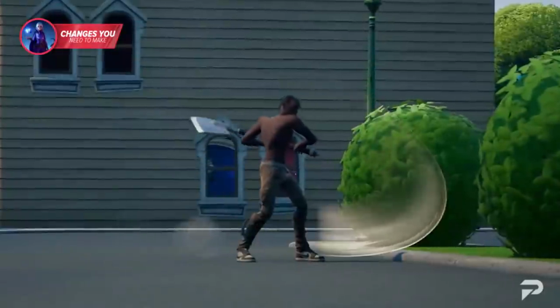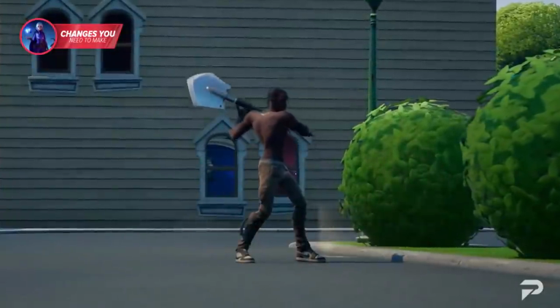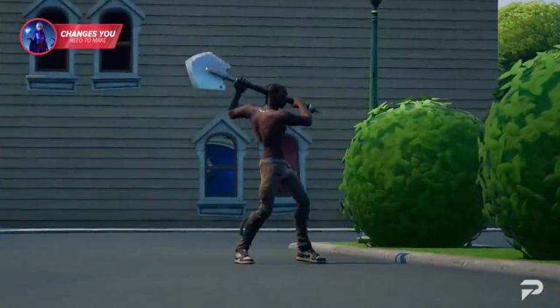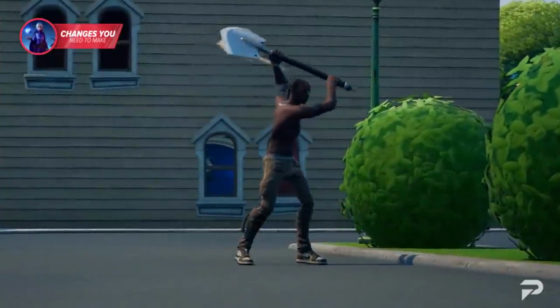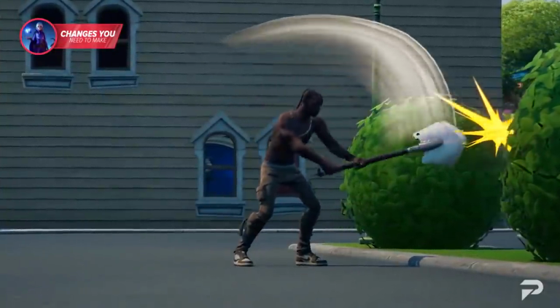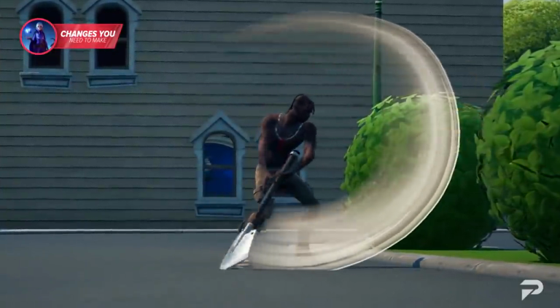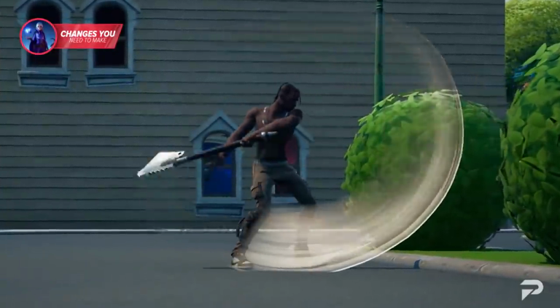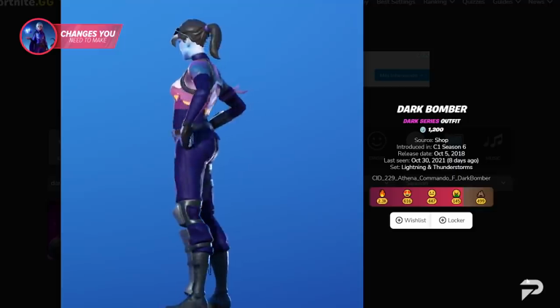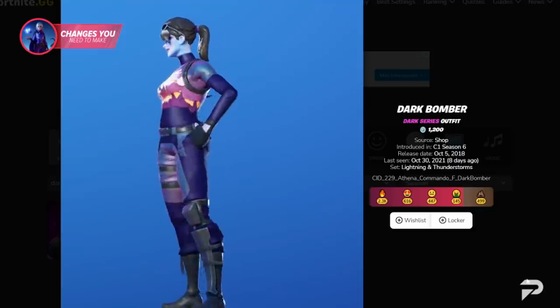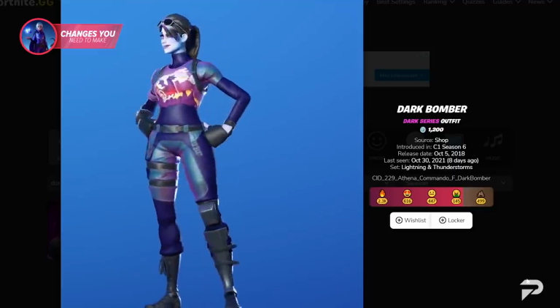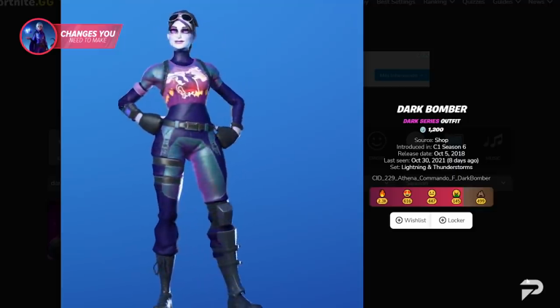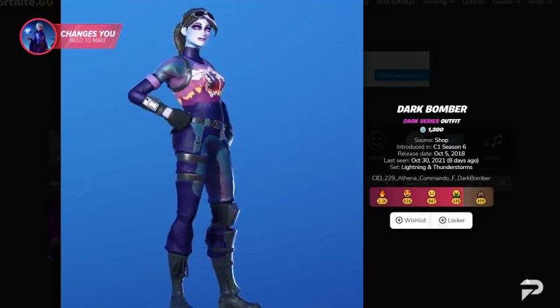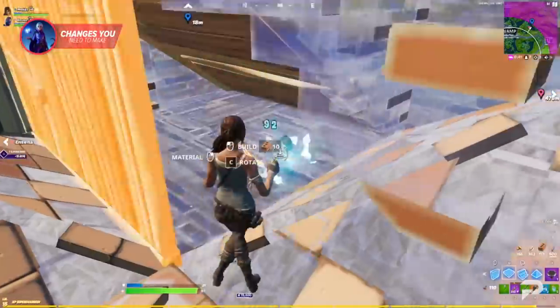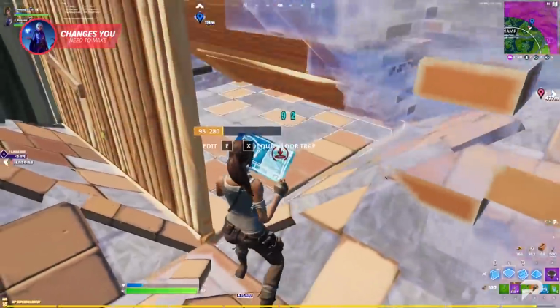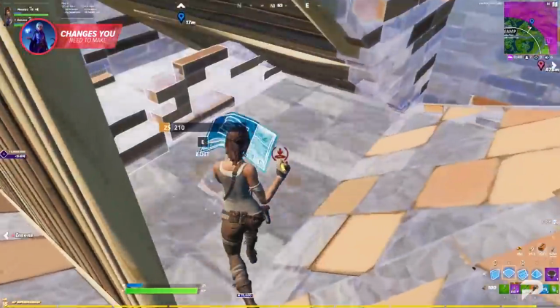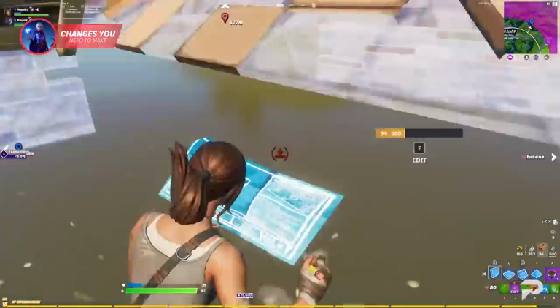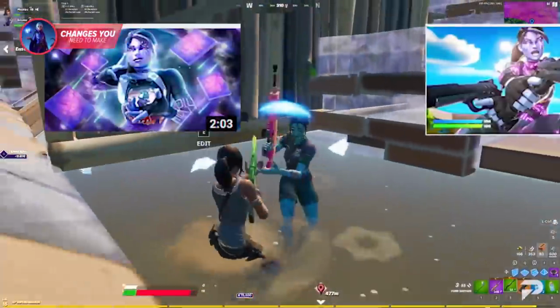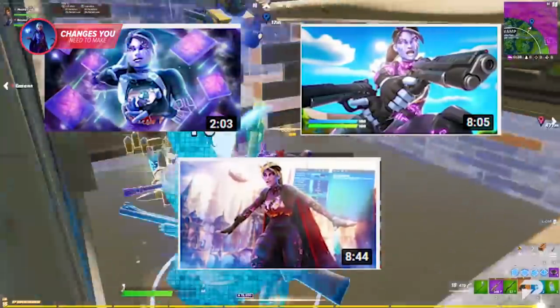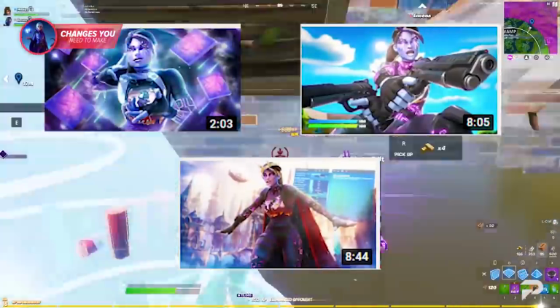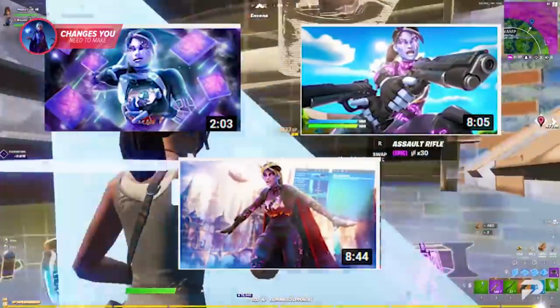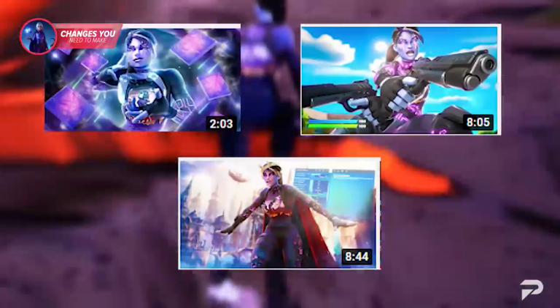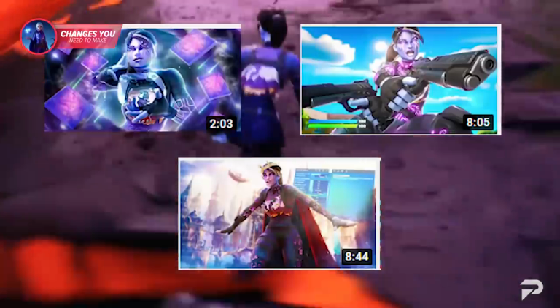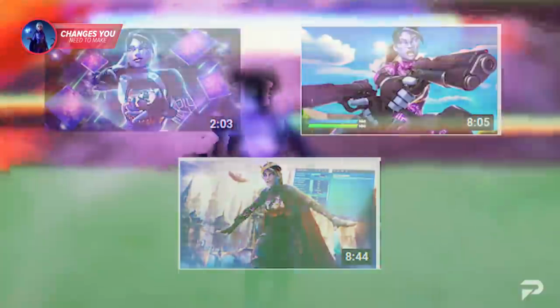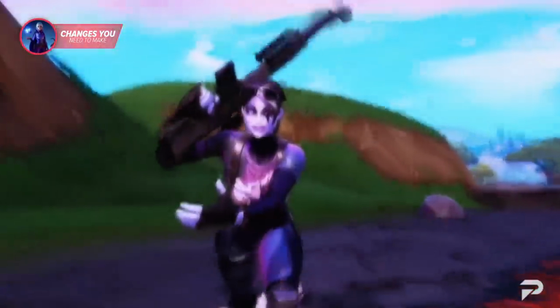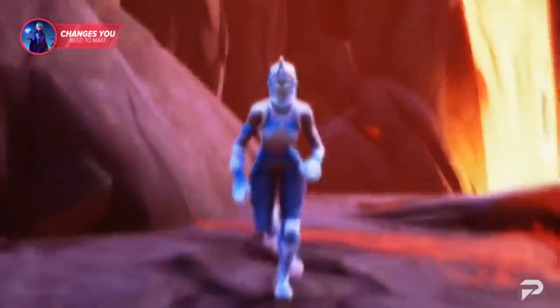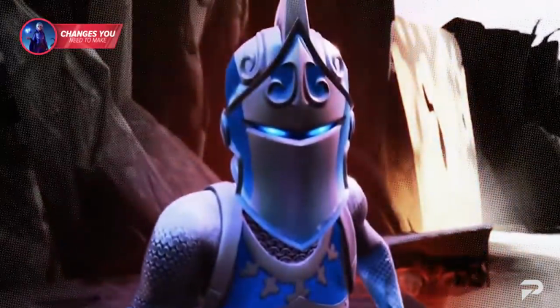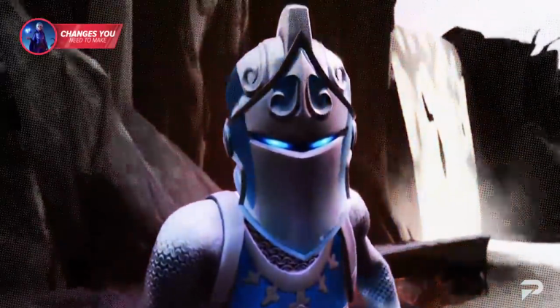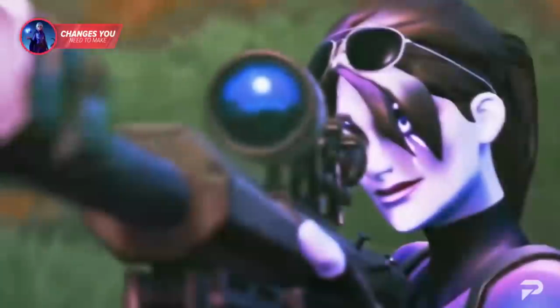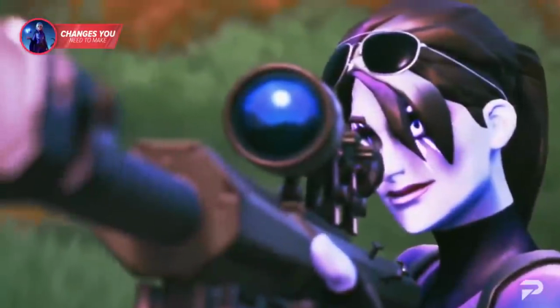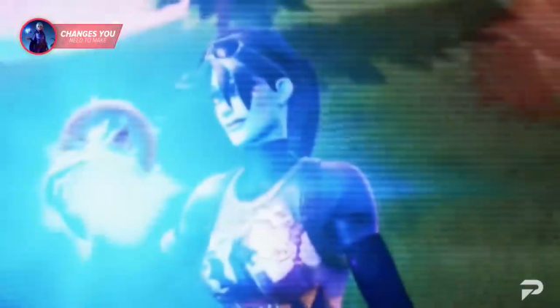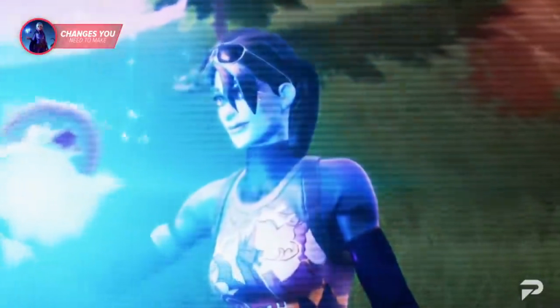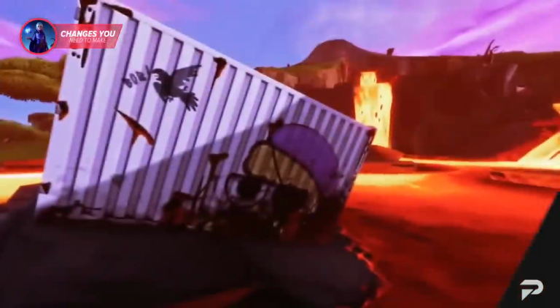Fortnite skins can also be adopted by pros as their signature skin. One example of this is Dark Bomber — Faye Sway uses this skin frequently for his YouTube thumbnails and as his player model in-game, and it has become a signature skin throughout most of his social media.